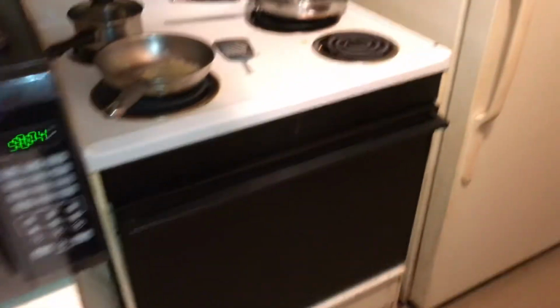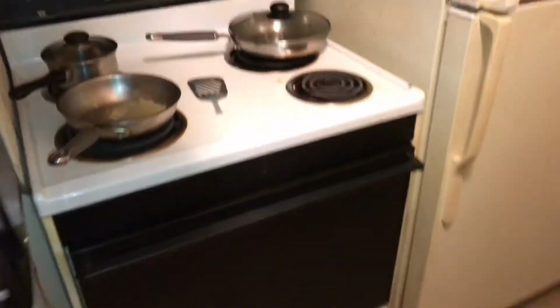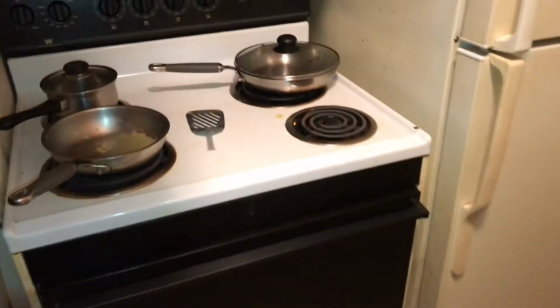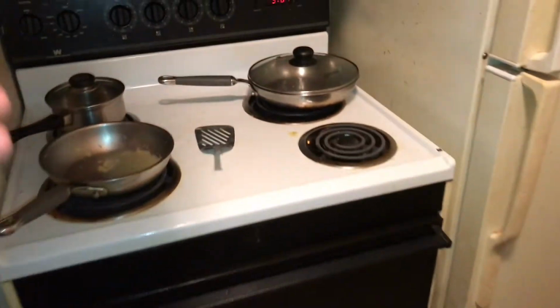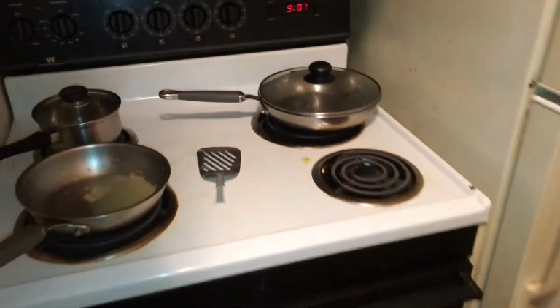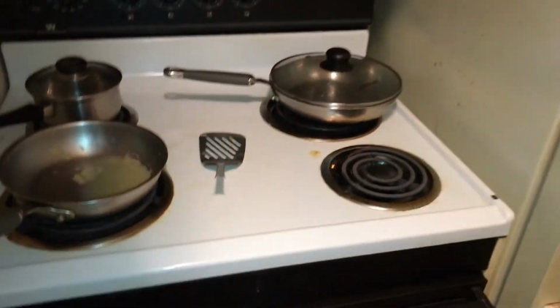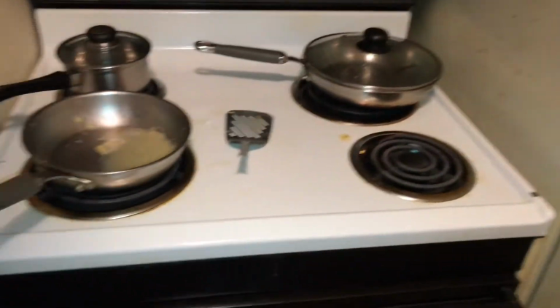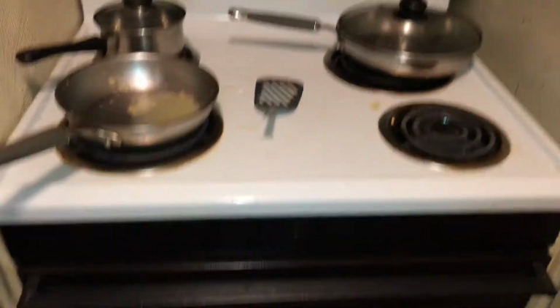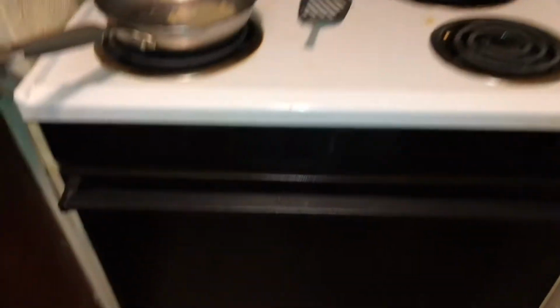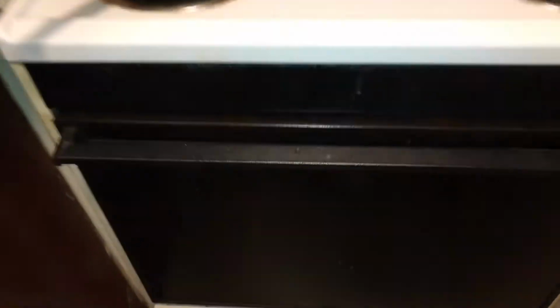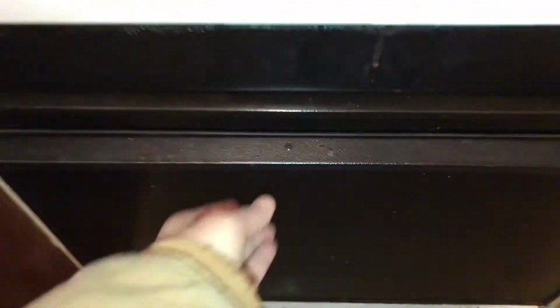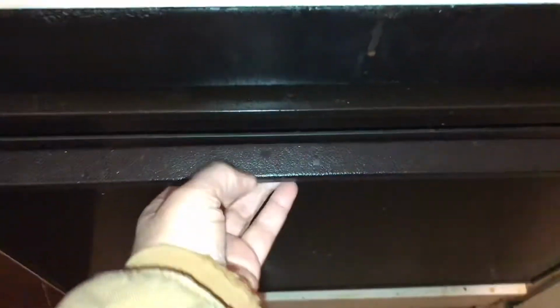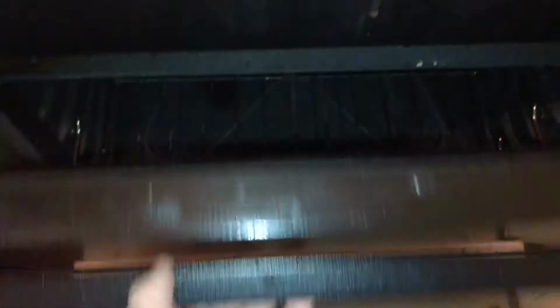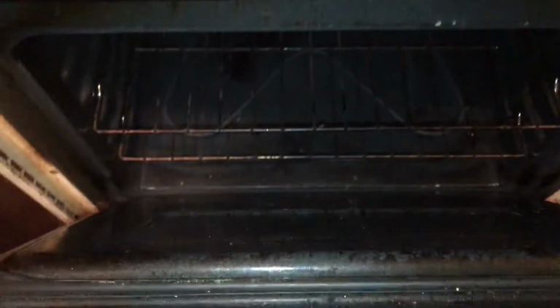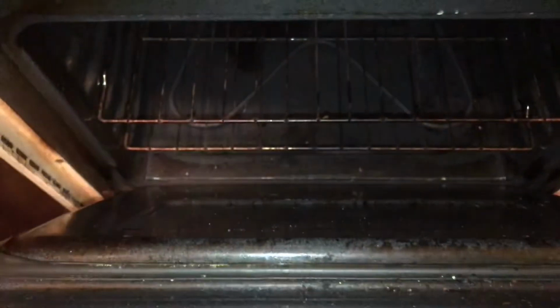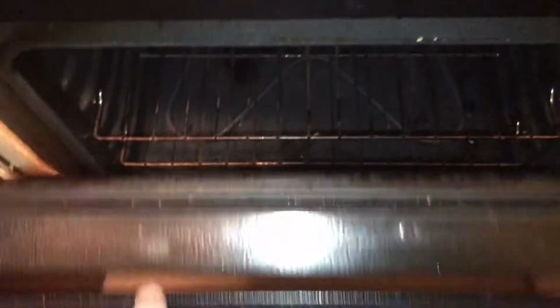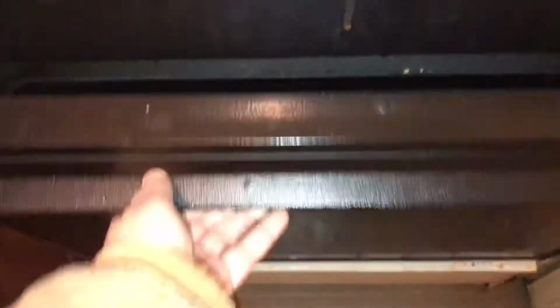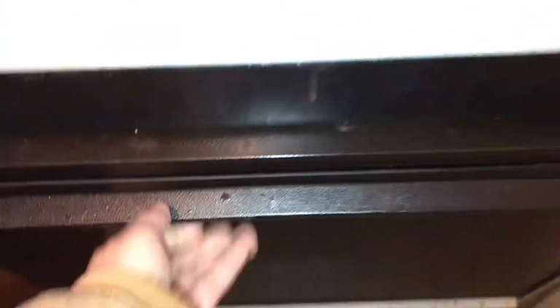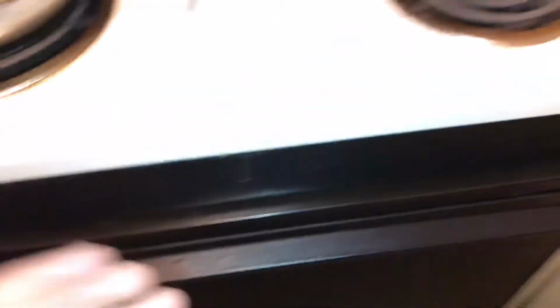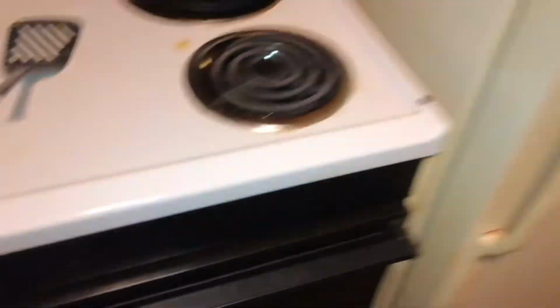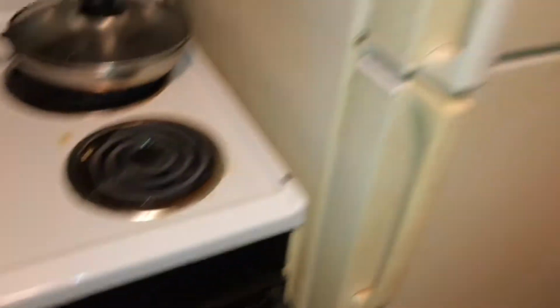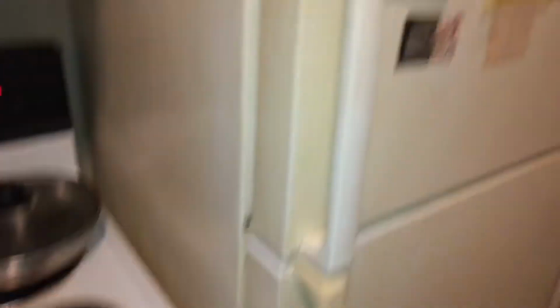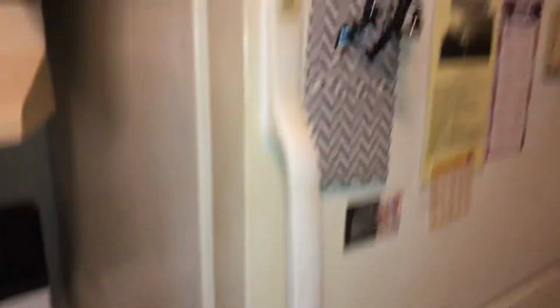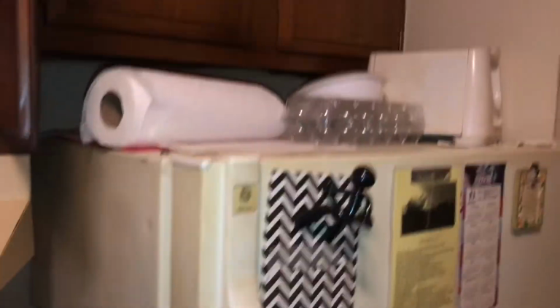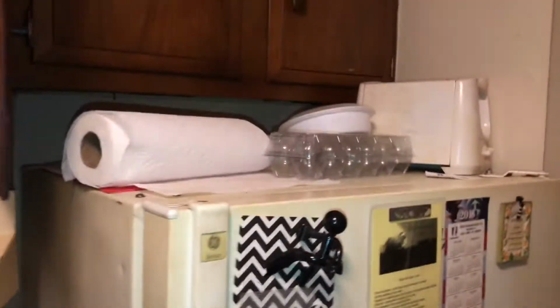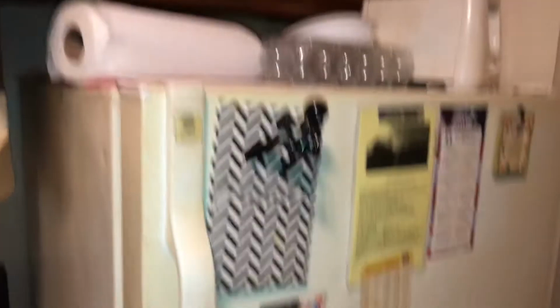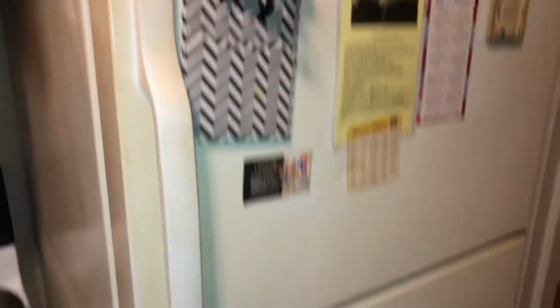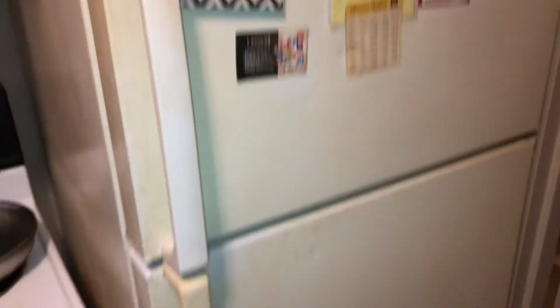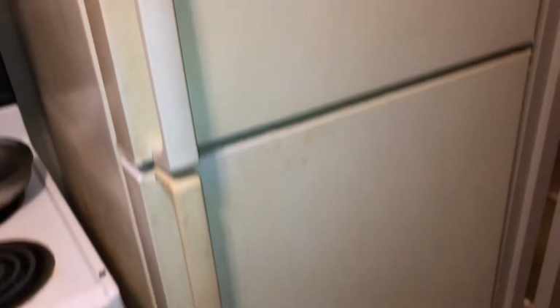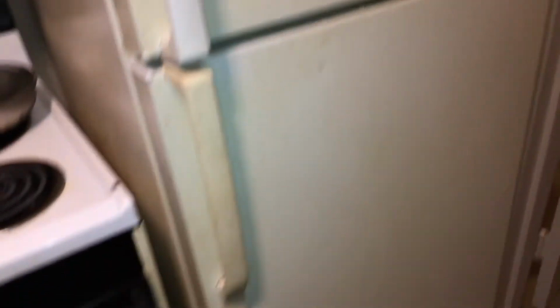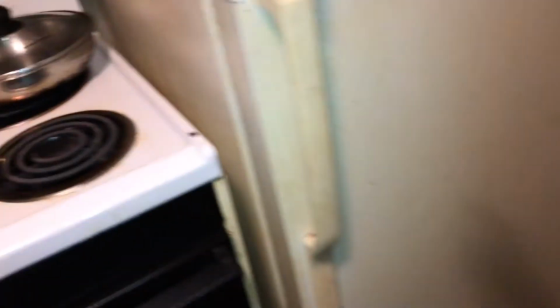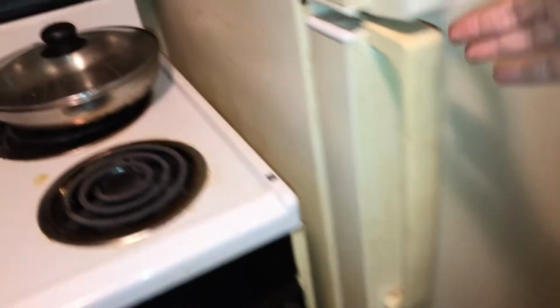Stove still needs to be cleaned, new drip pans. Refrigerator will need to be cleaned inside and out.